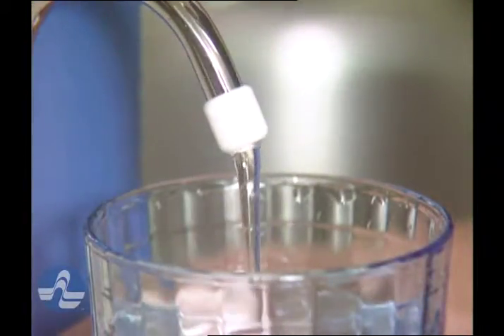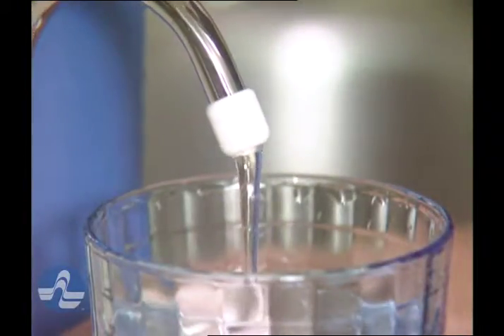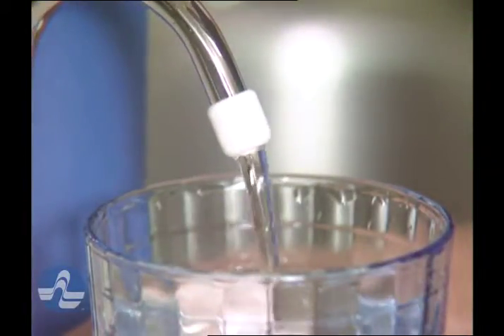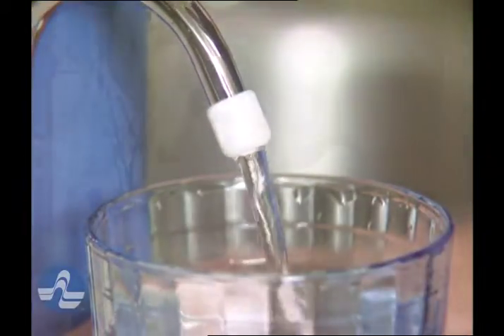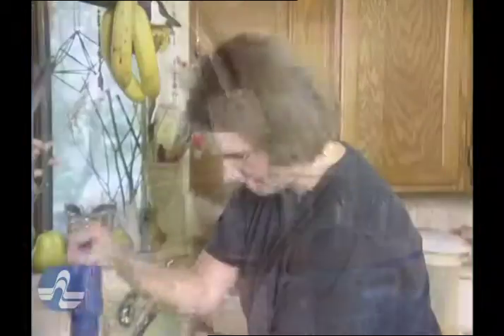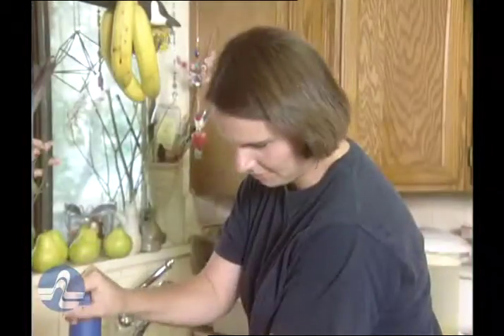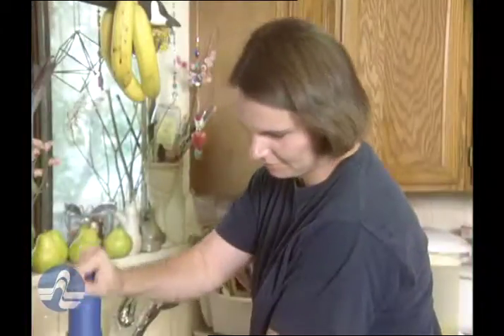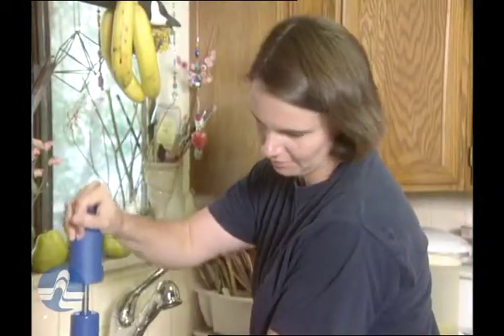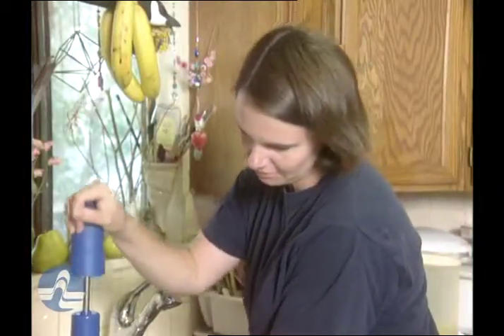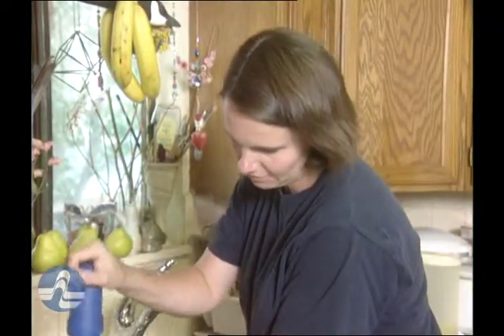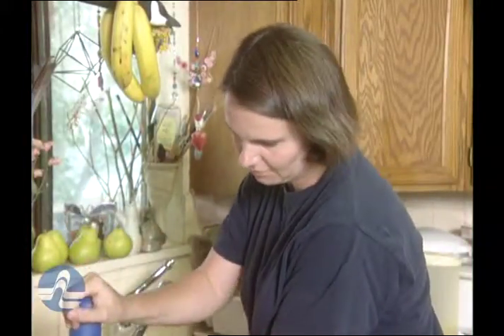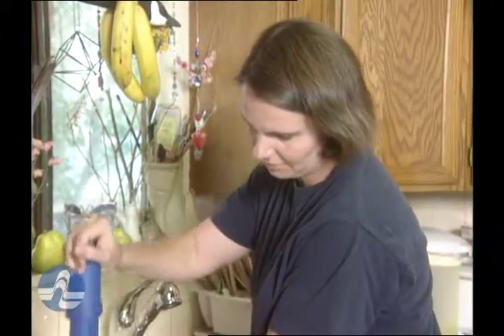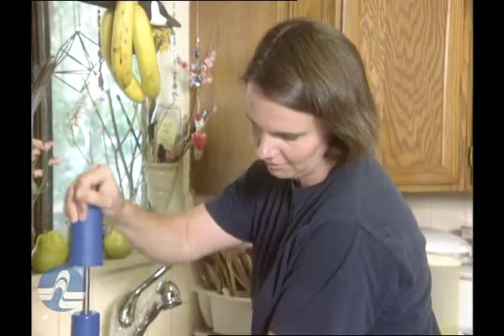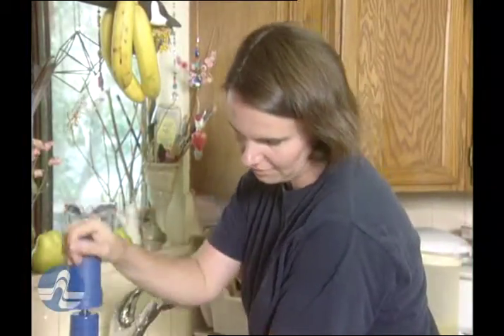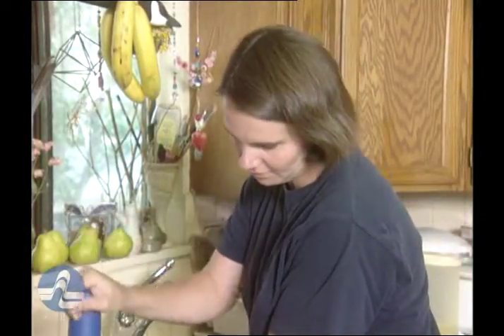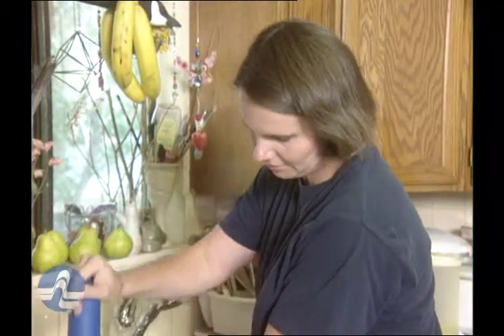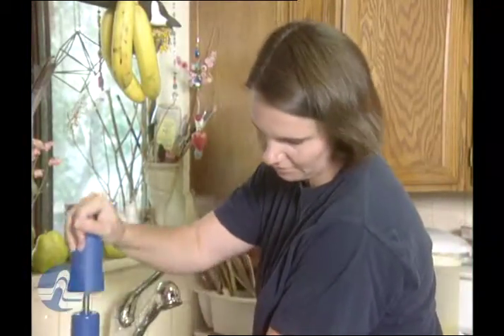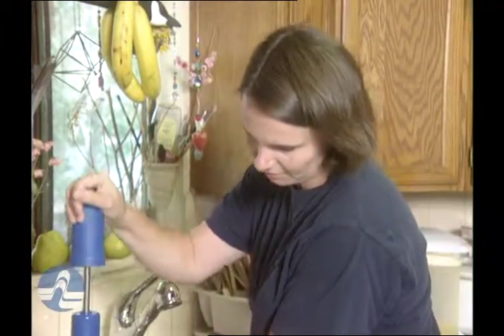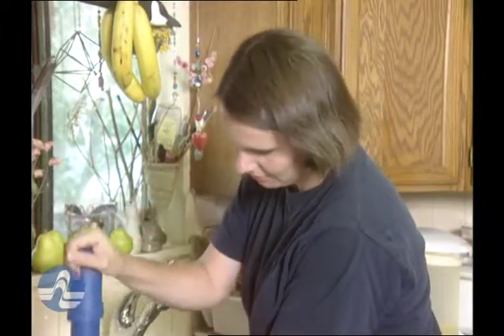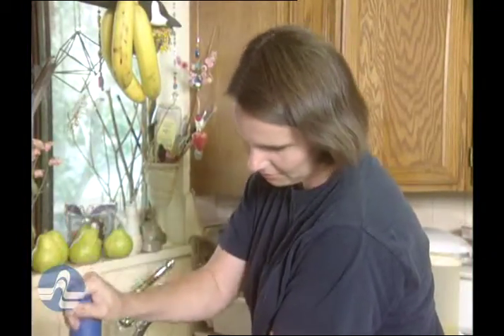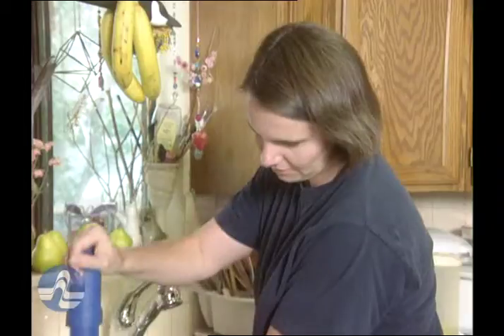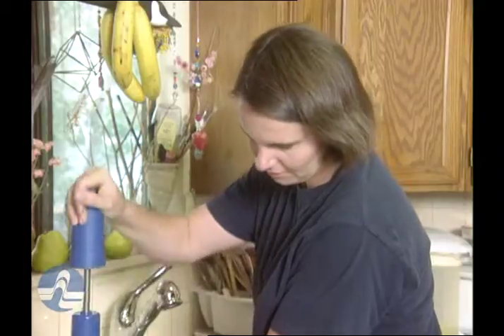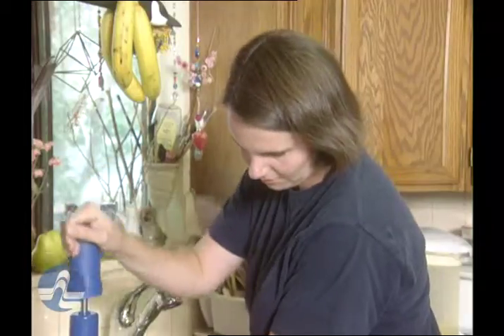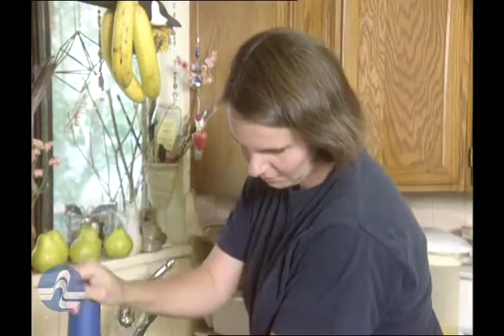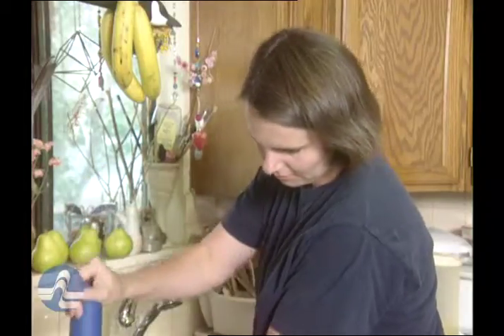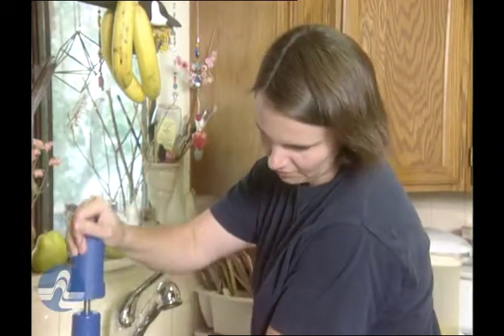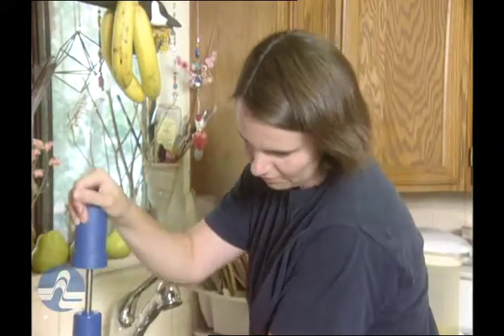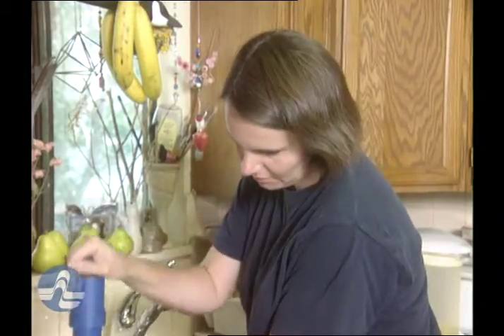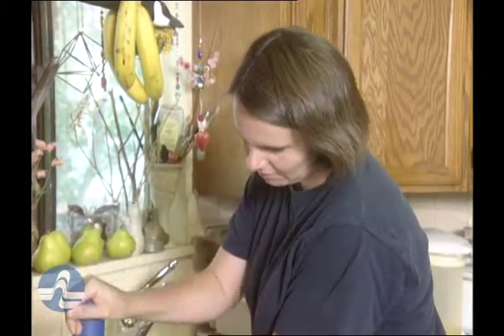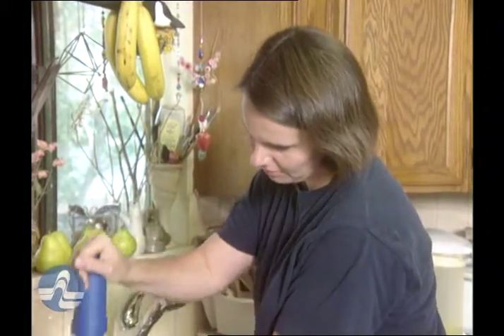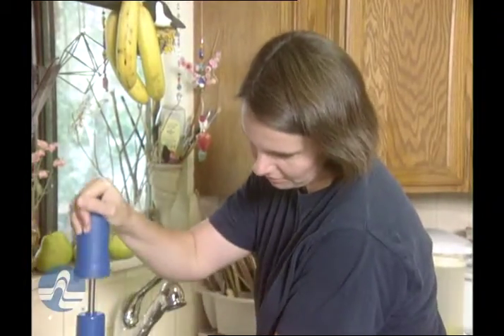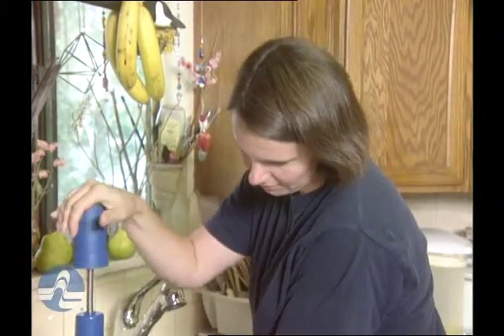Water filters also vary considerably in terms of cost, speed, capacity, and ease of cleaning, so shop carefully to find one that suits your needs and your budget.